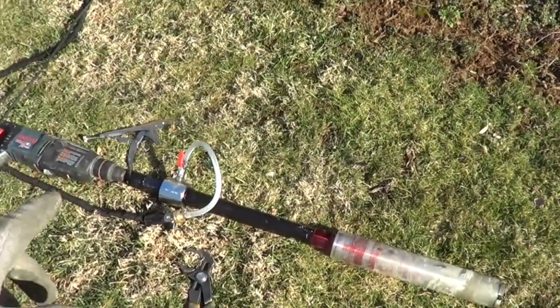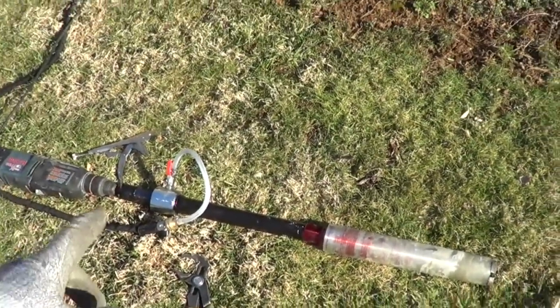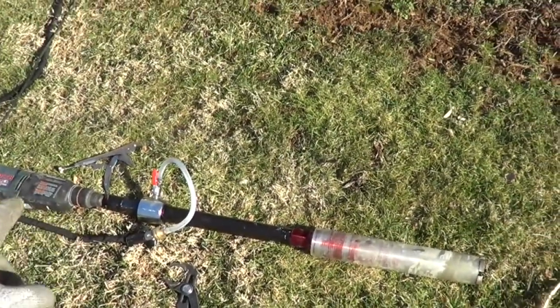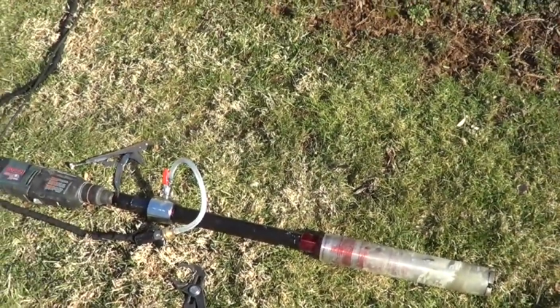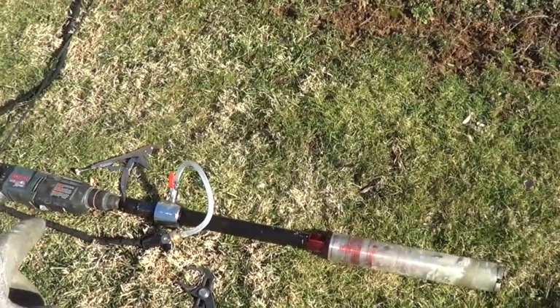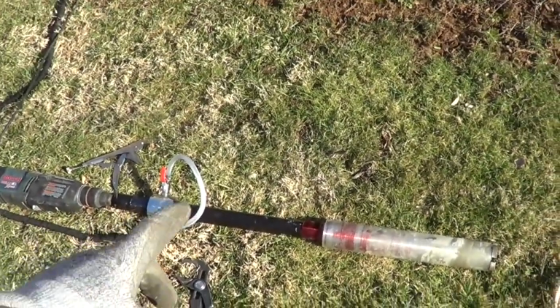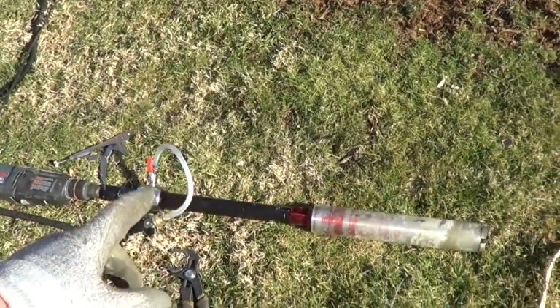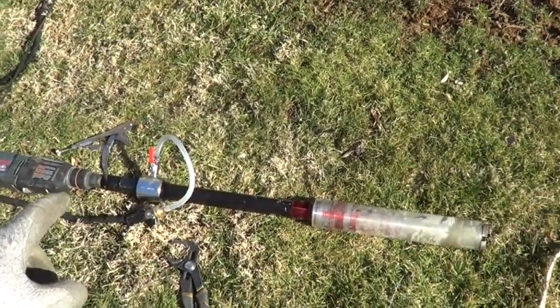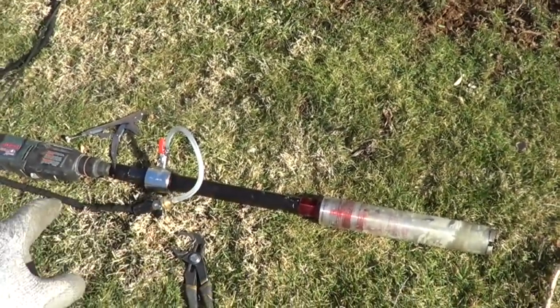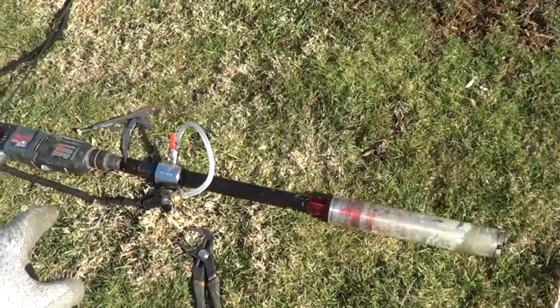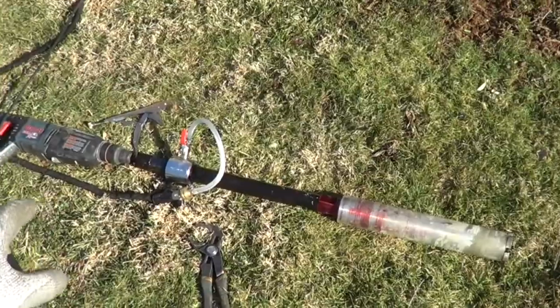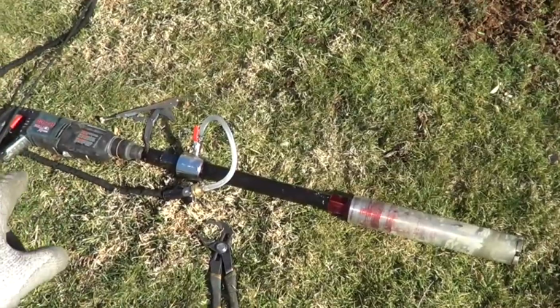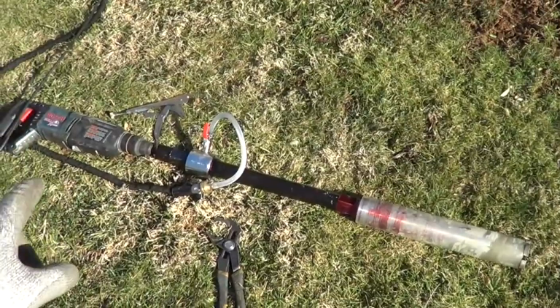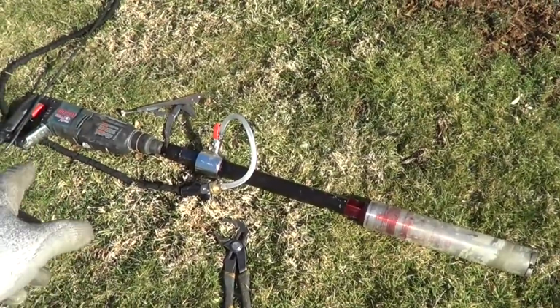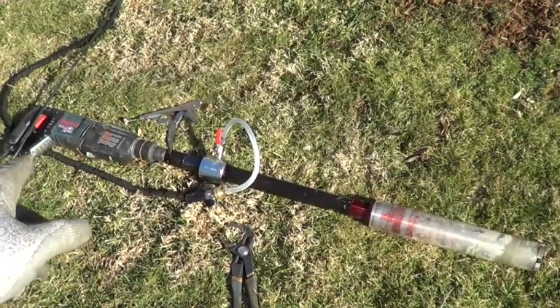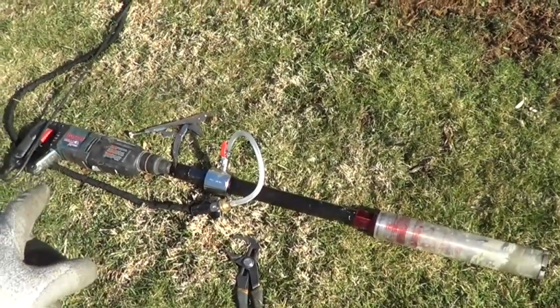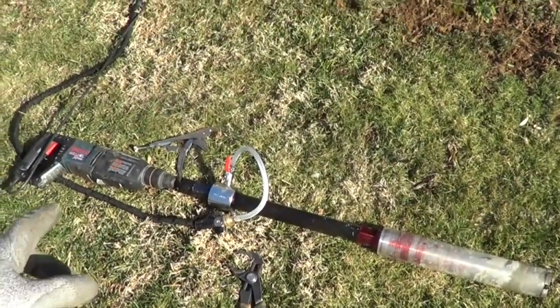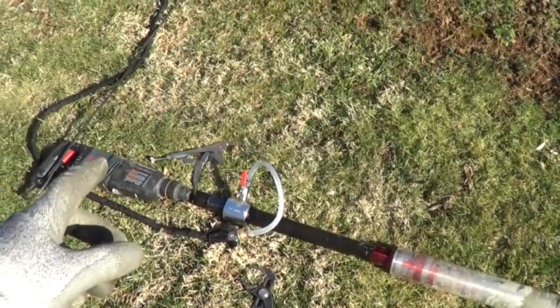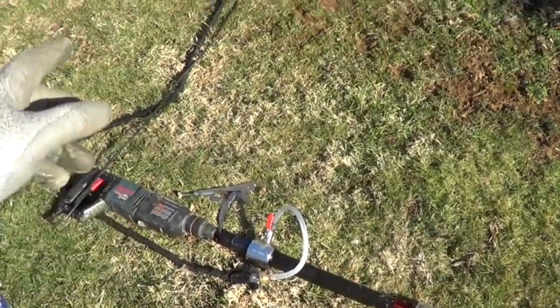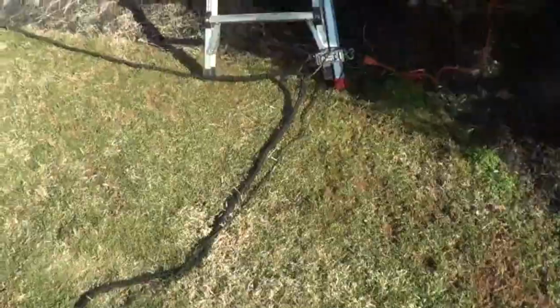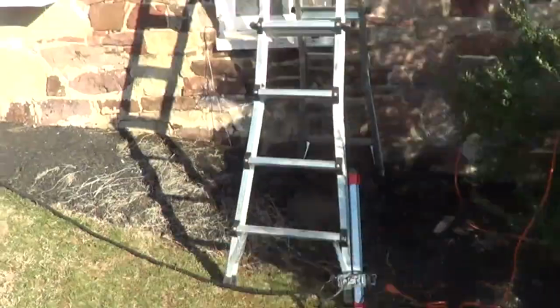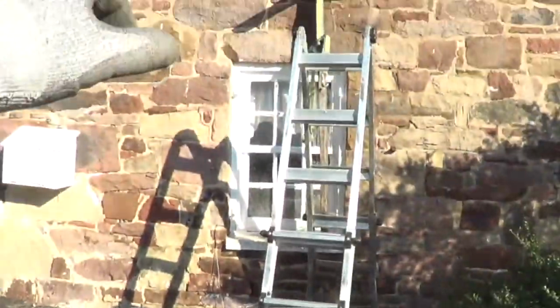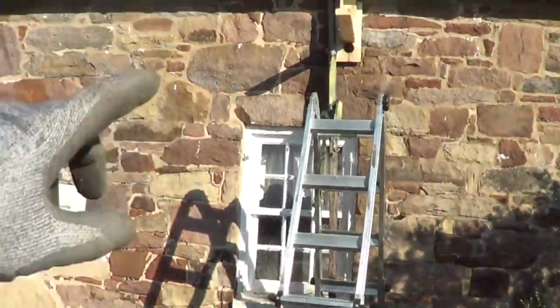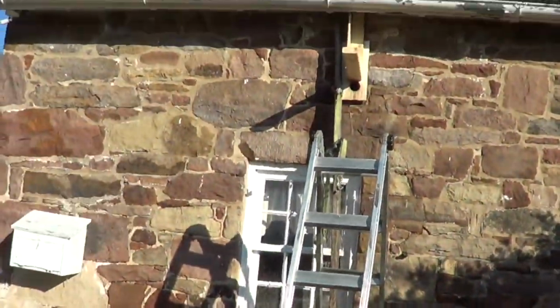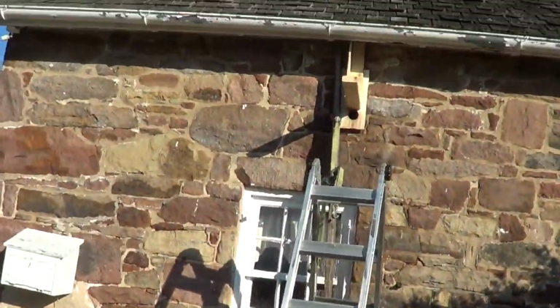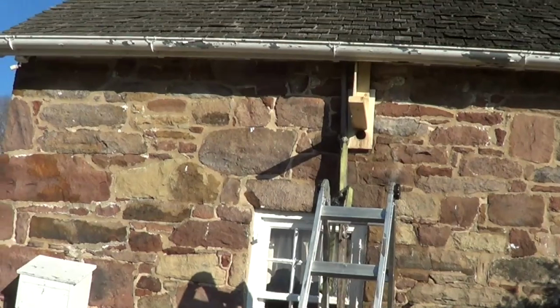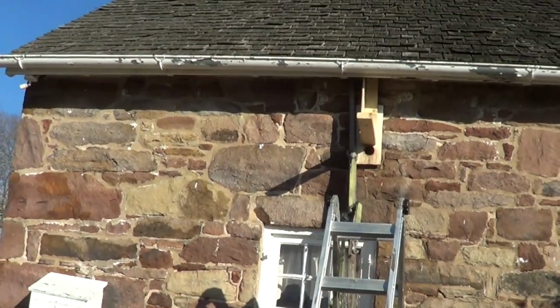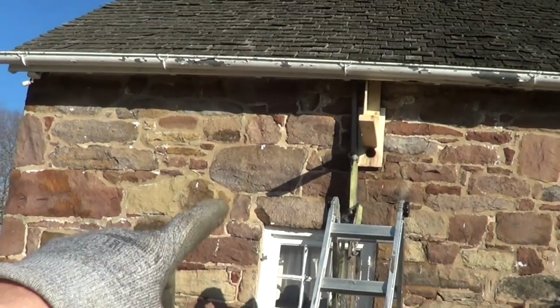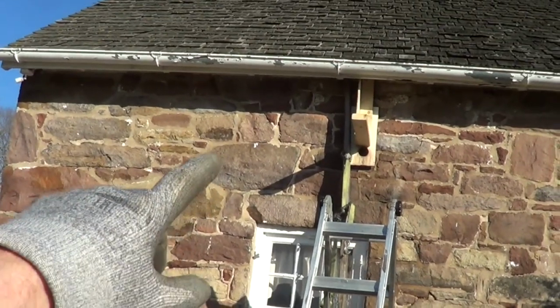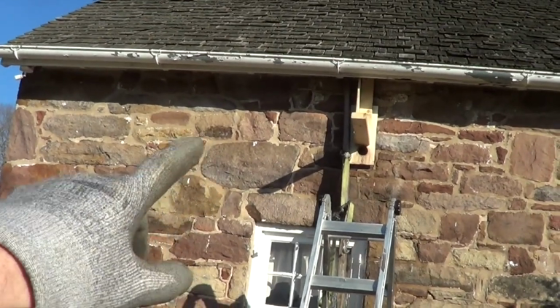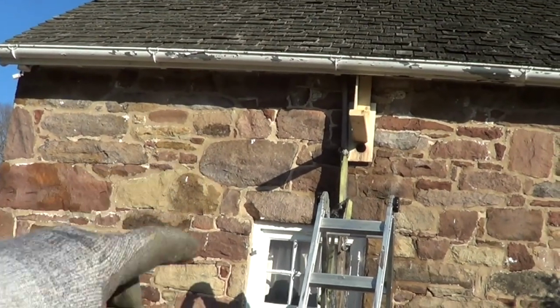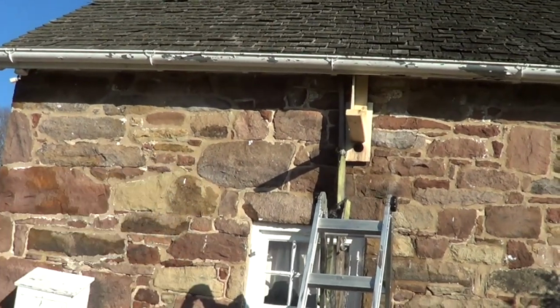I couldn't find any videos on how much force it takes. It takes about 50 to 100 pounds of force. So I used a little come-along there to help me pull the drill in.